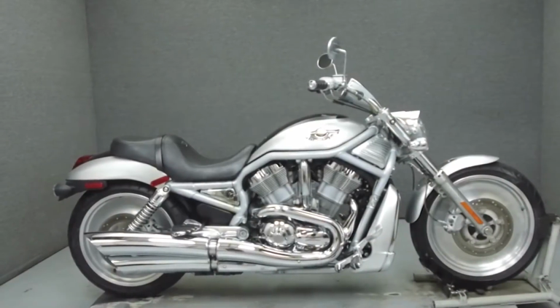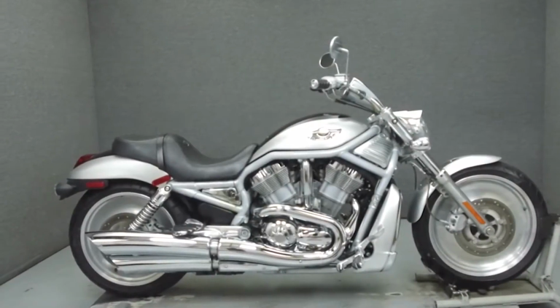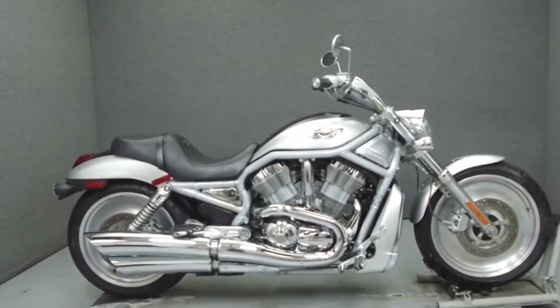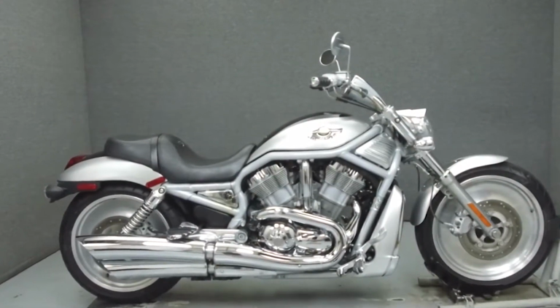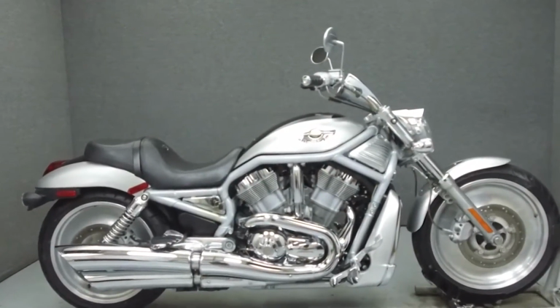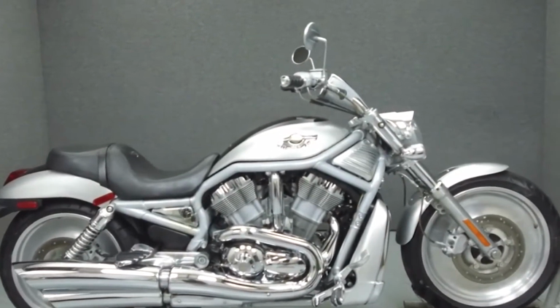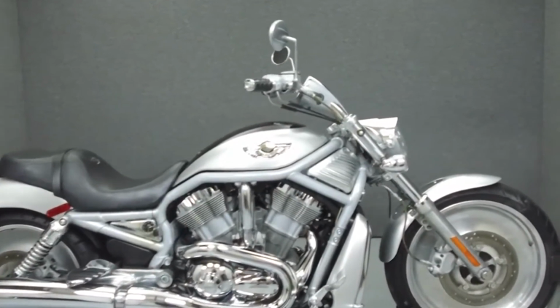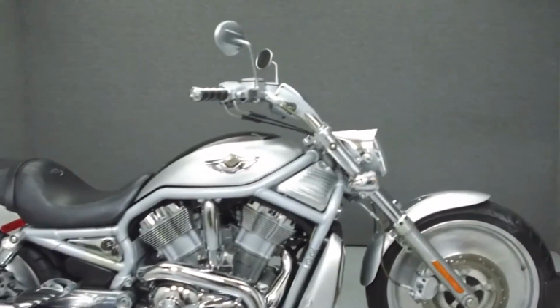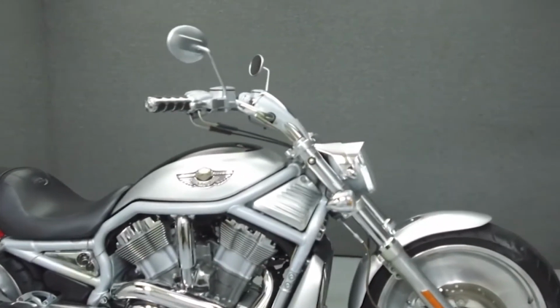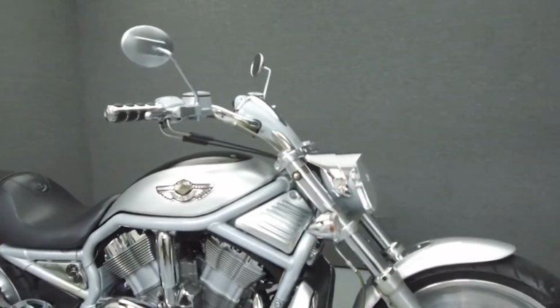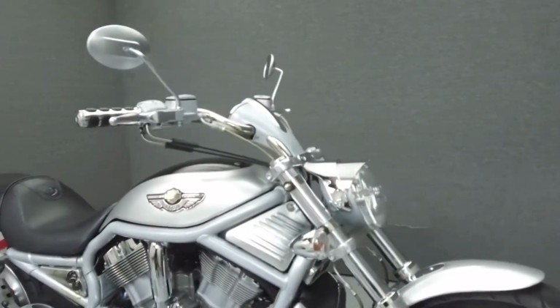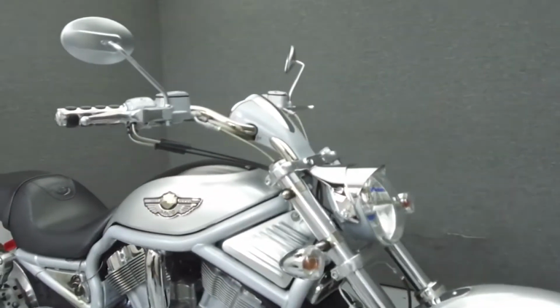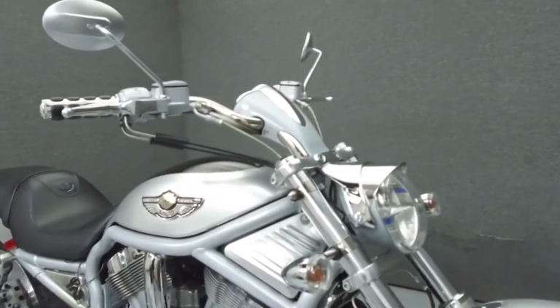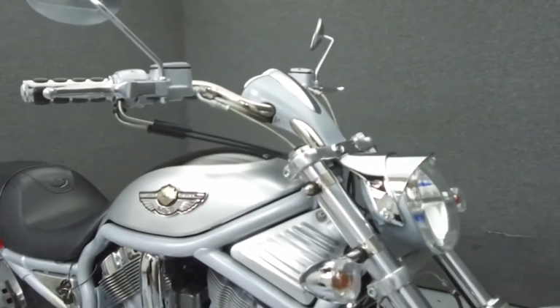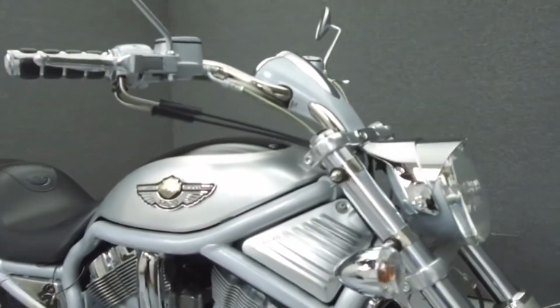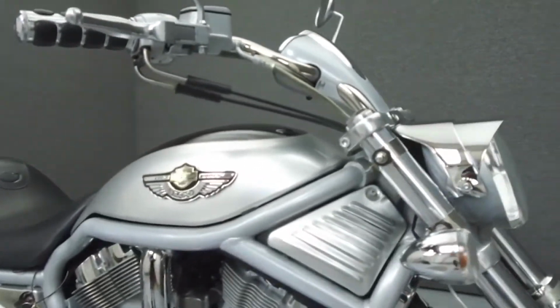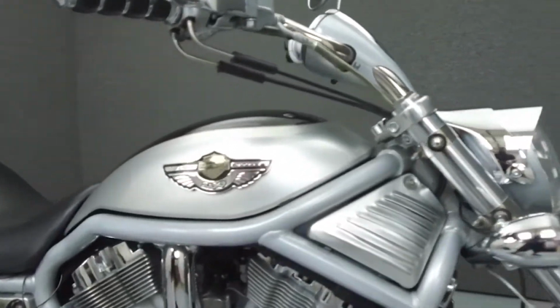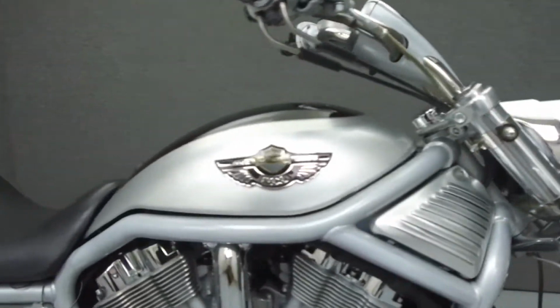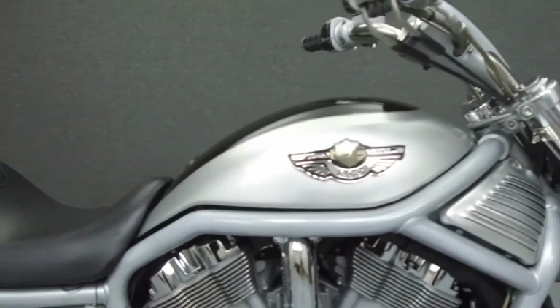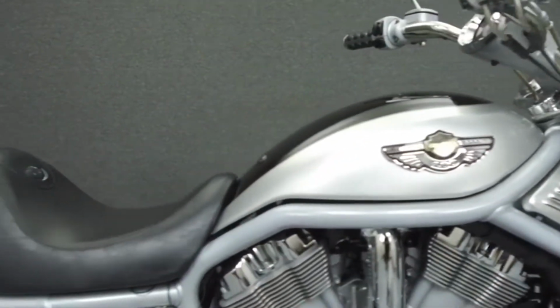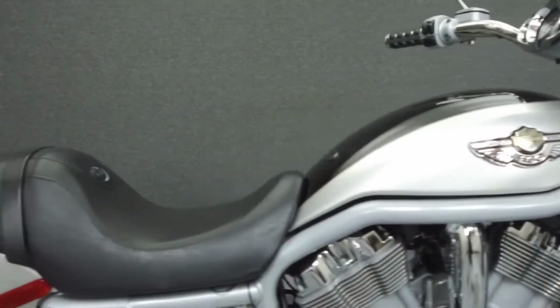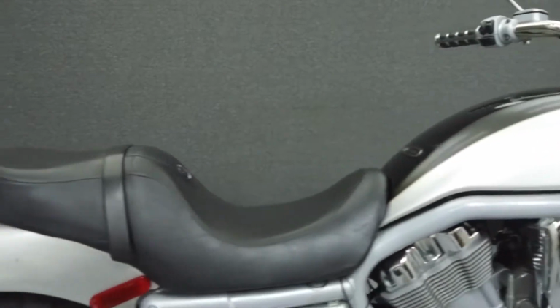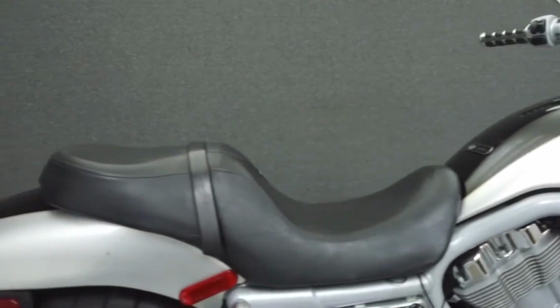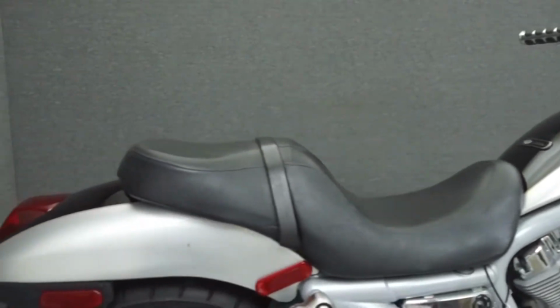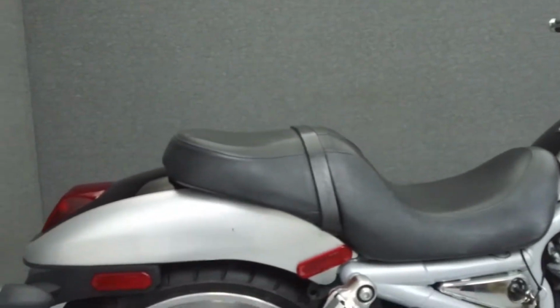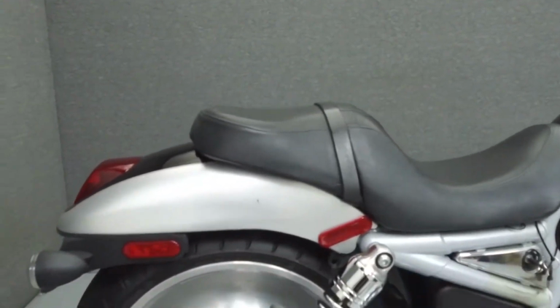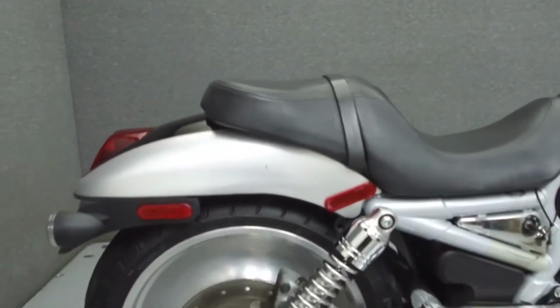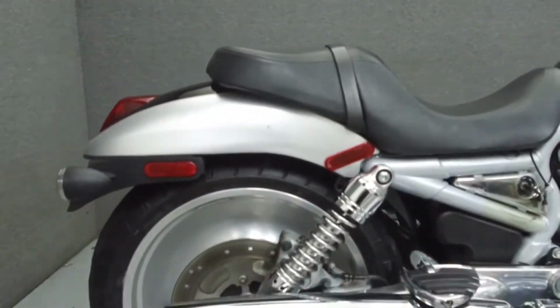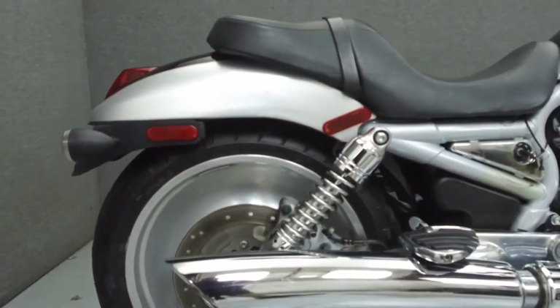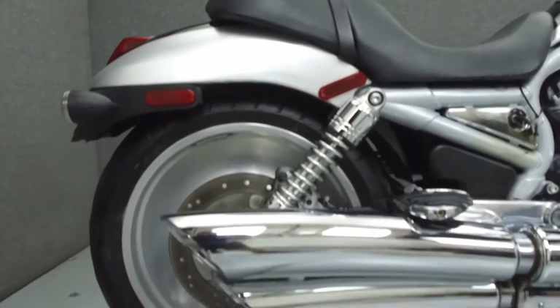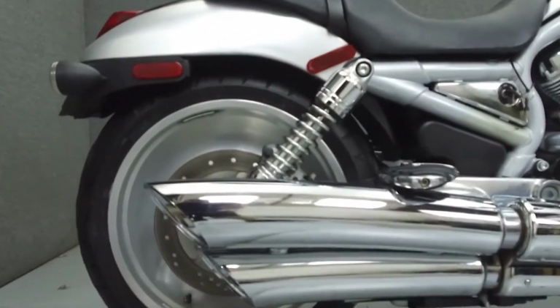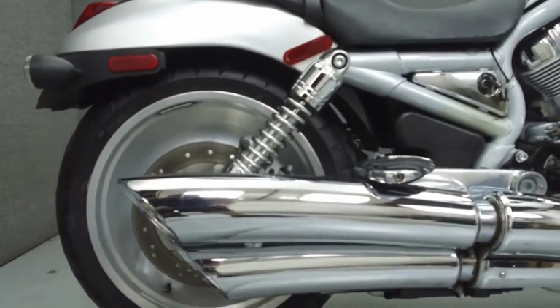Hey everyone, this is Keegan from National Power Sports. Today we're going to take a look at this 2003 Harley-Davidson V-Rod Anniversary Edition with 33,040 miles.